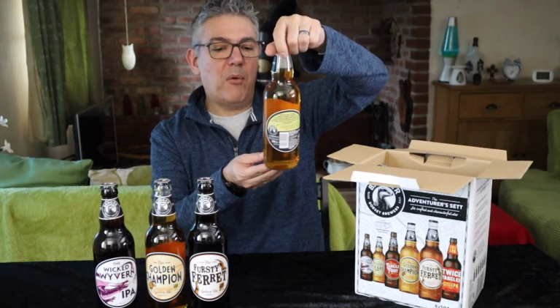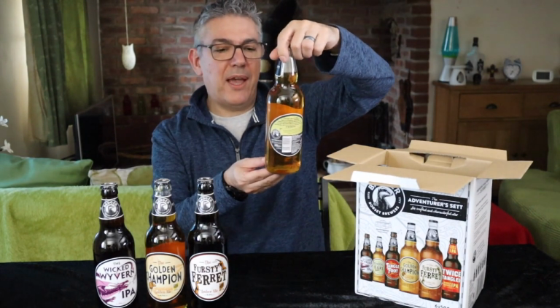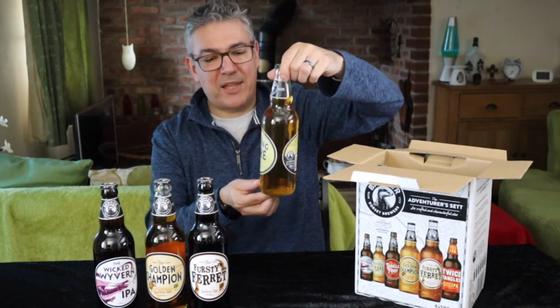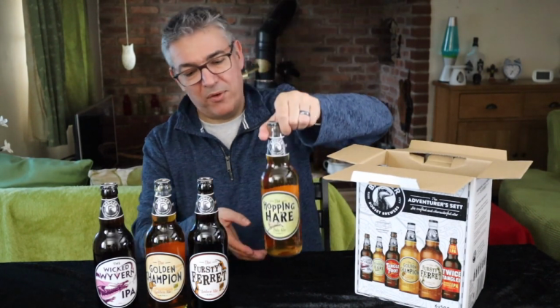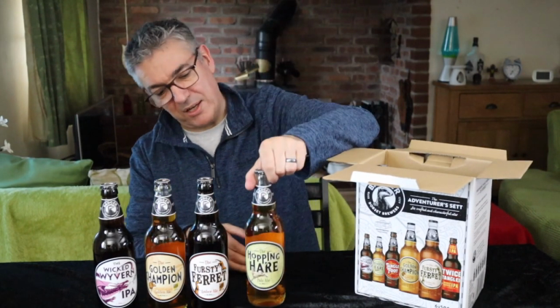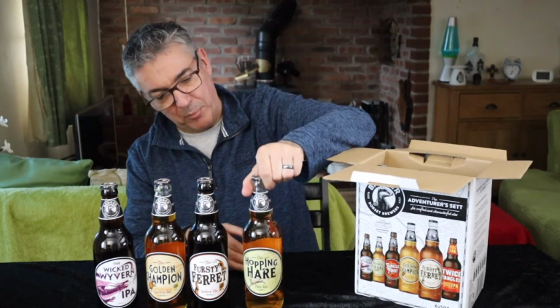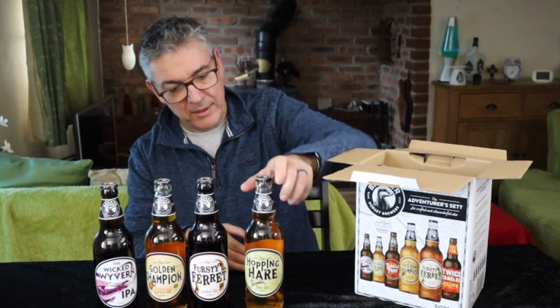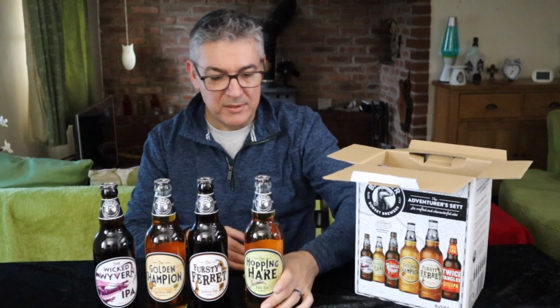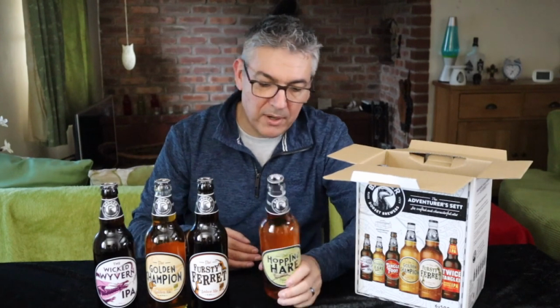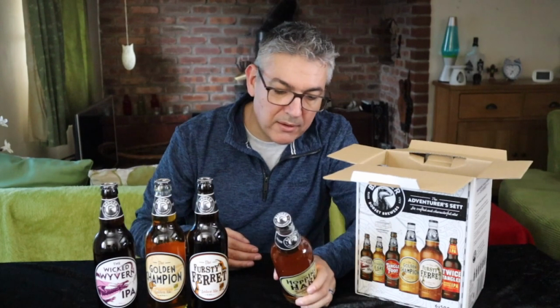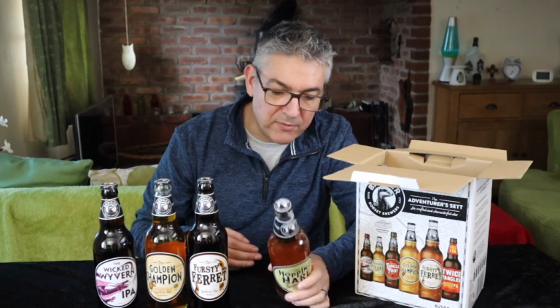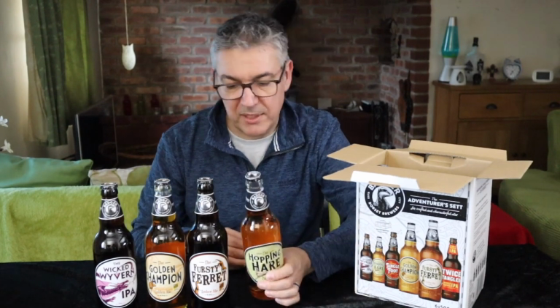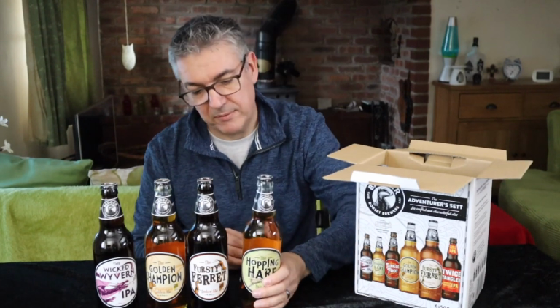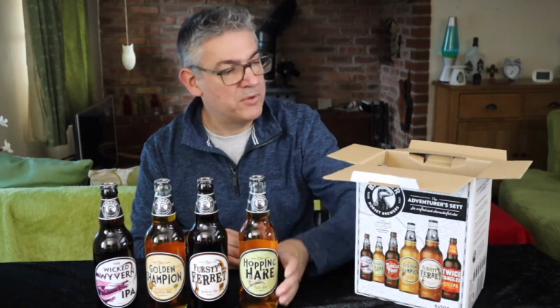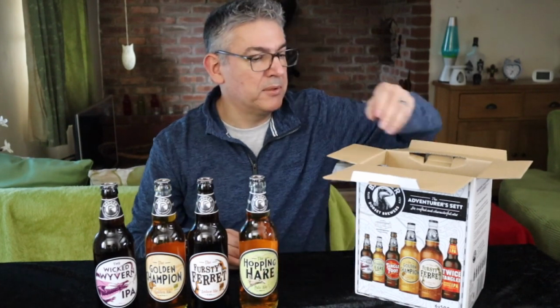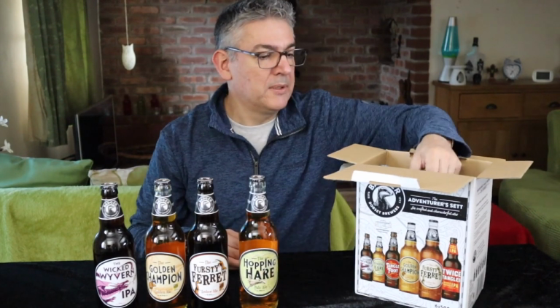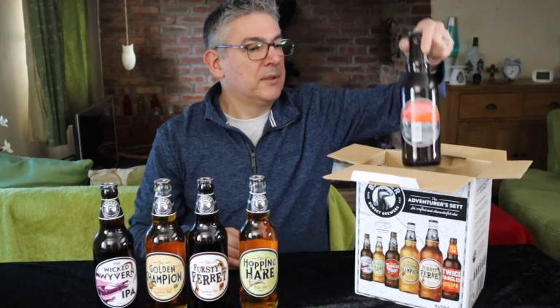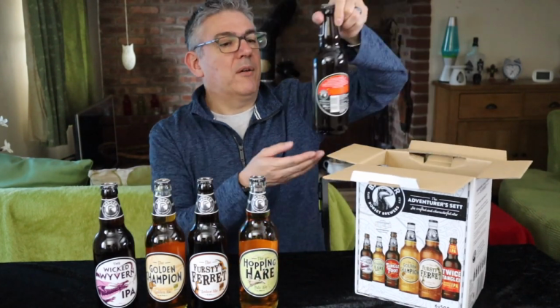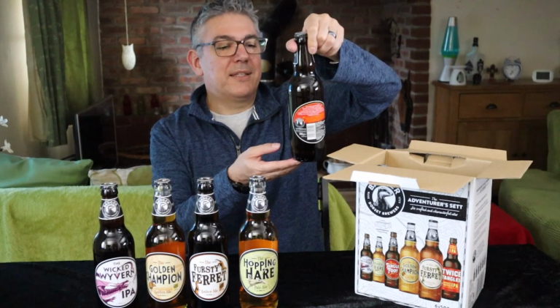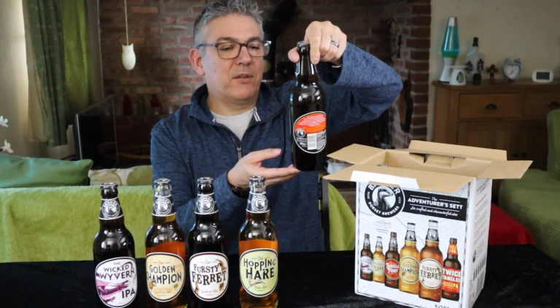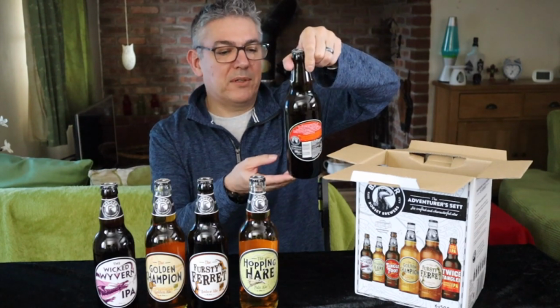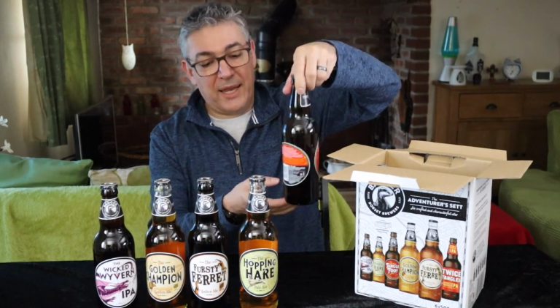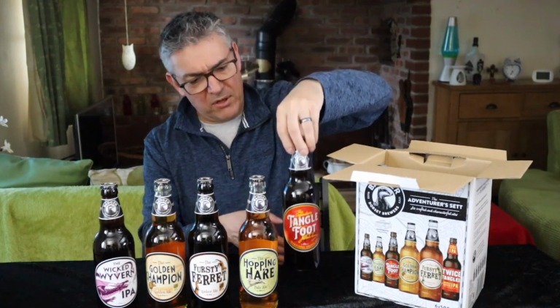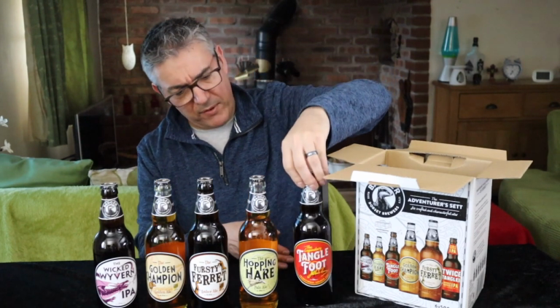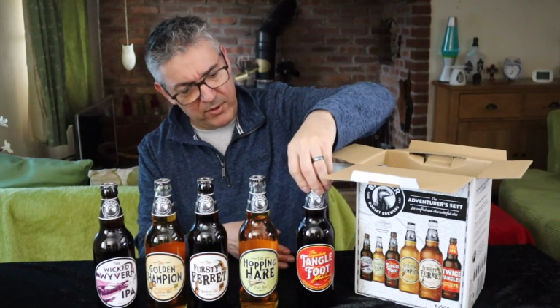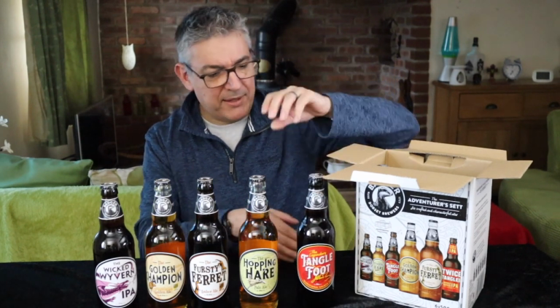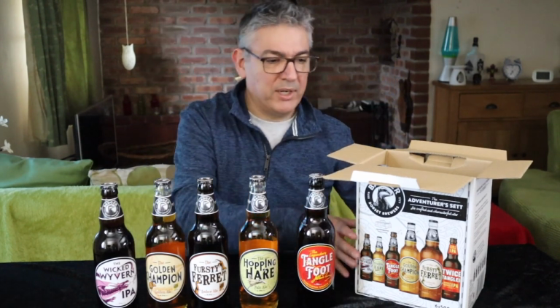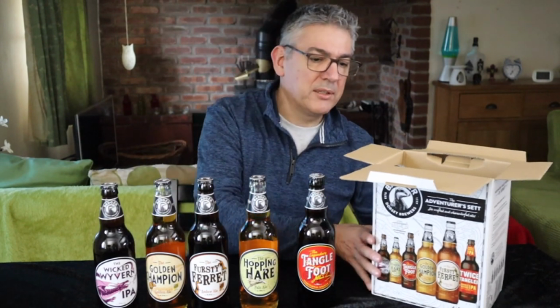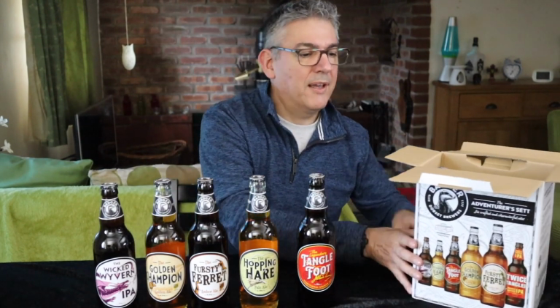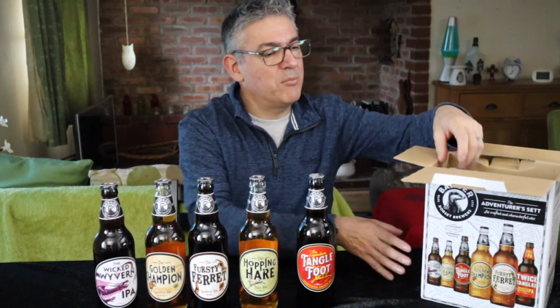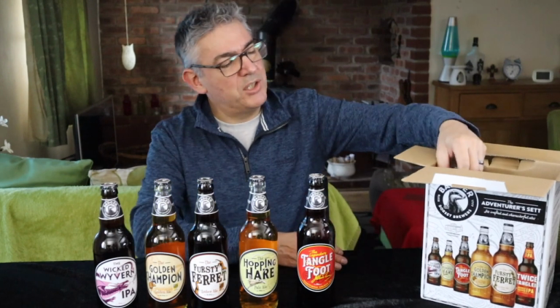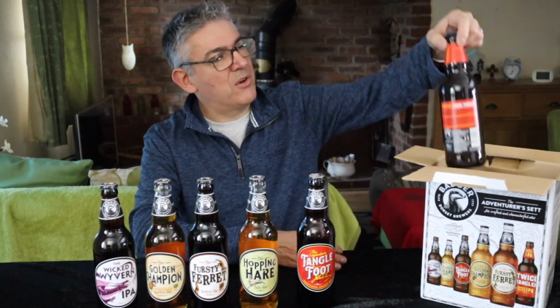Hopping Hare — I've had that before and that is a cracking beer. 4% 500ml. And Tangle Foot — I've done a review on that quite recently and that was really good, and this is the one I'm itching to try.